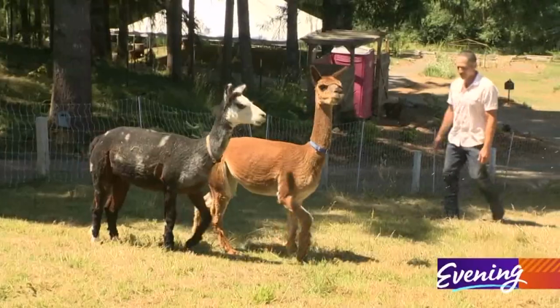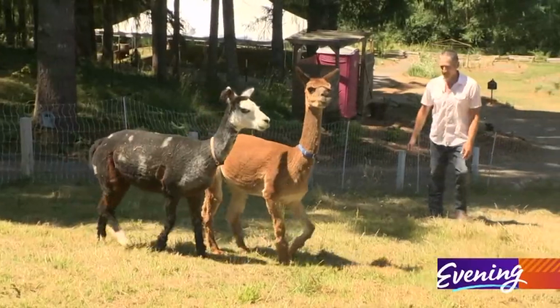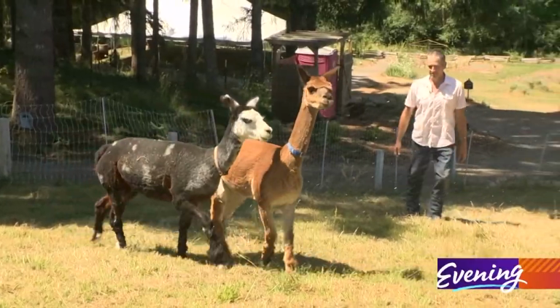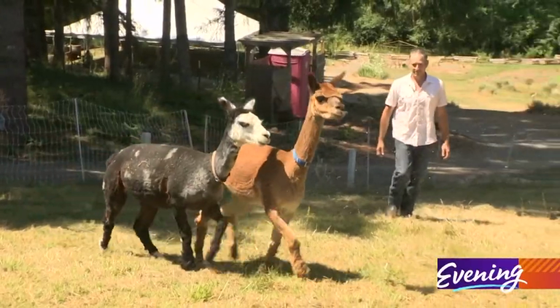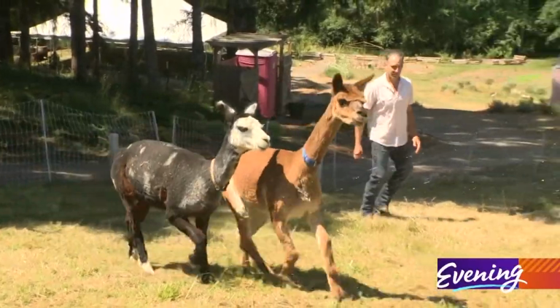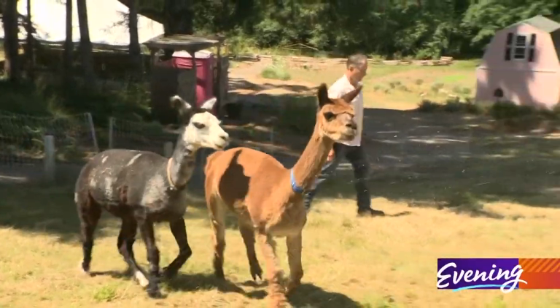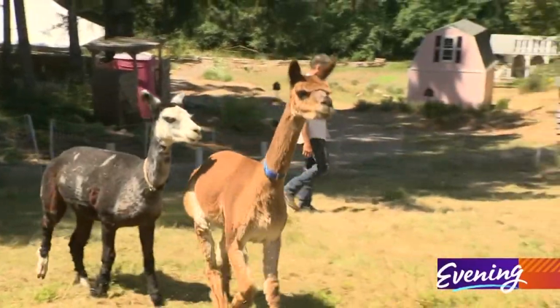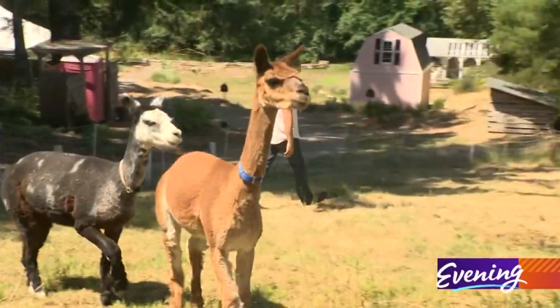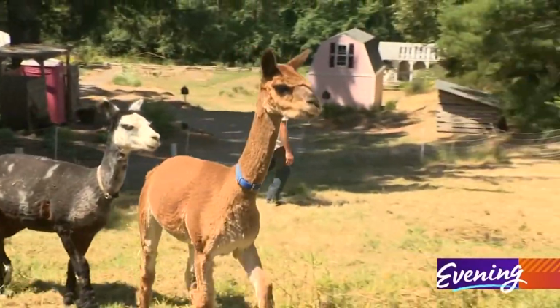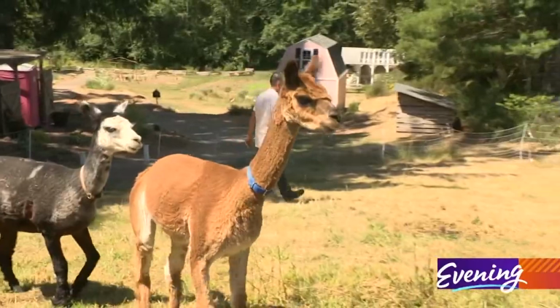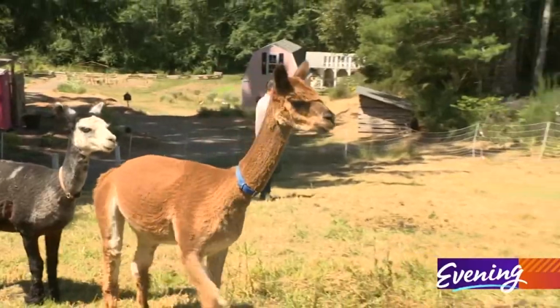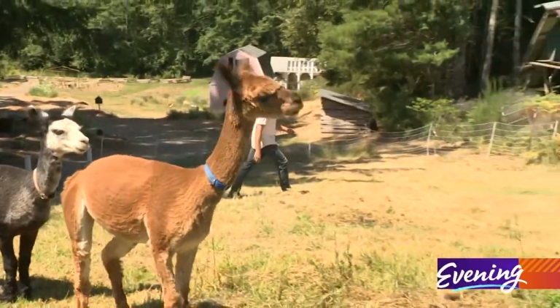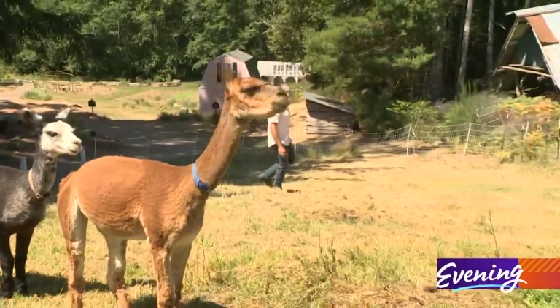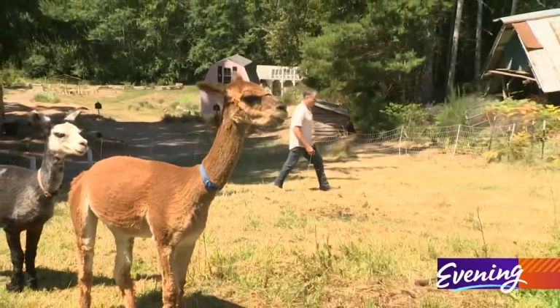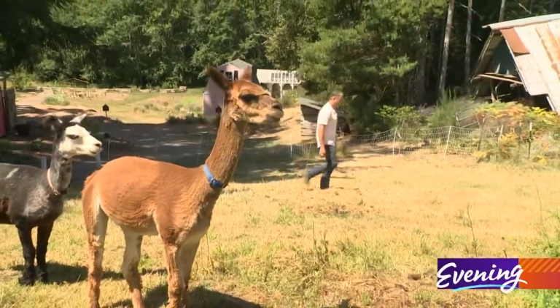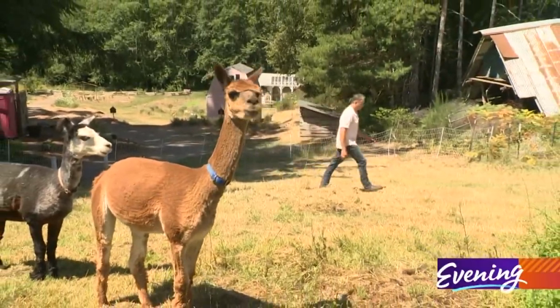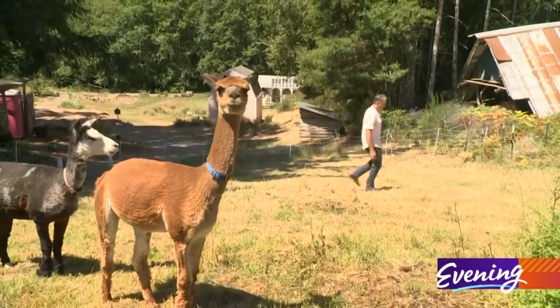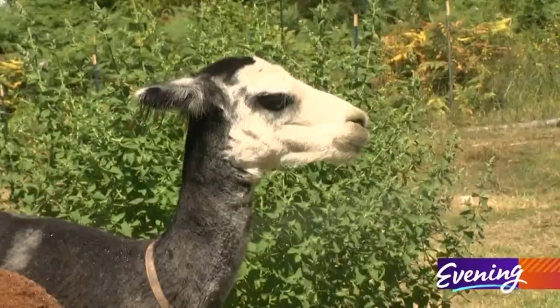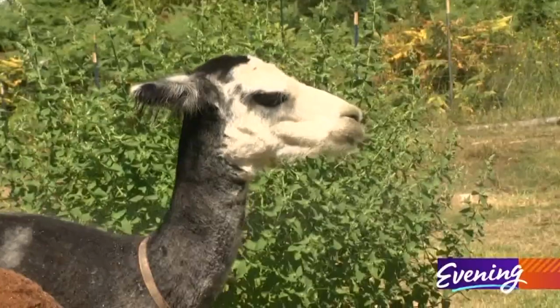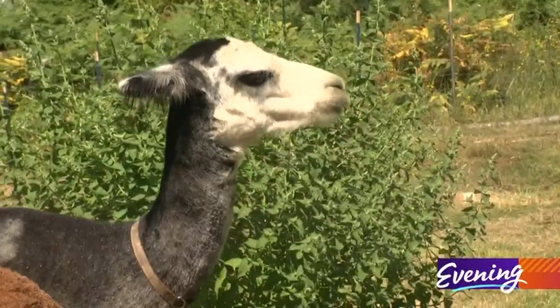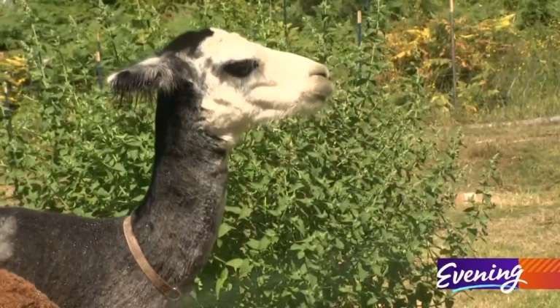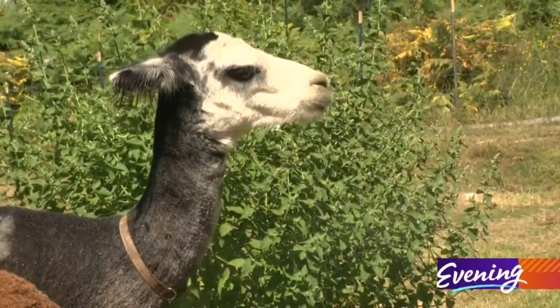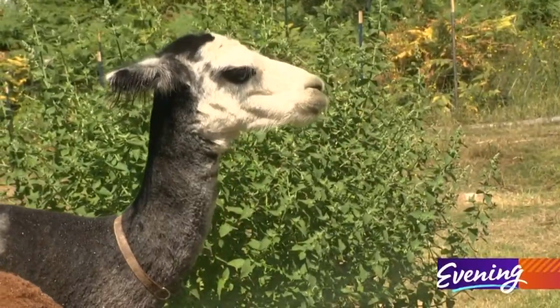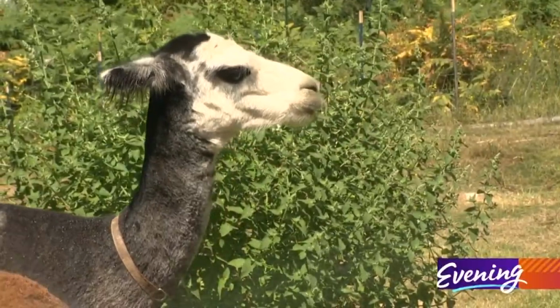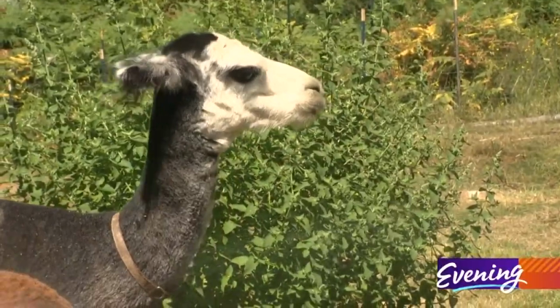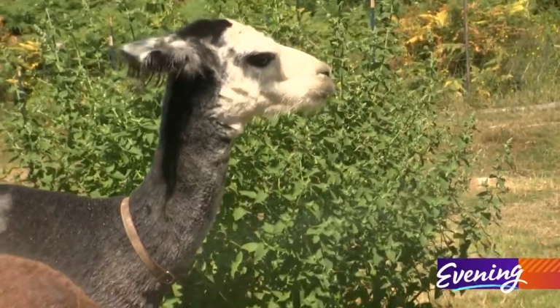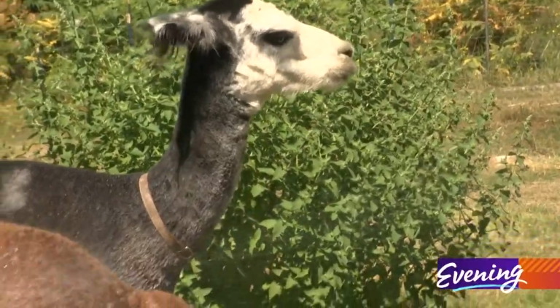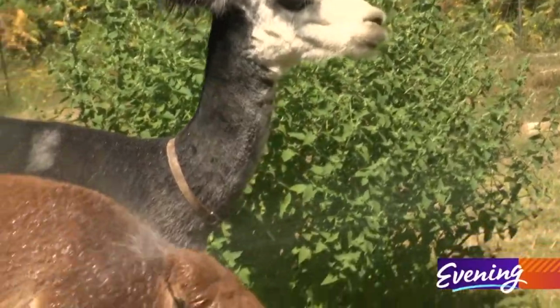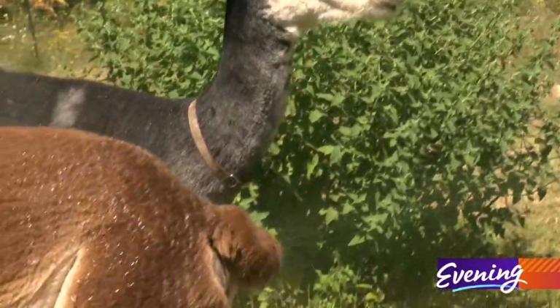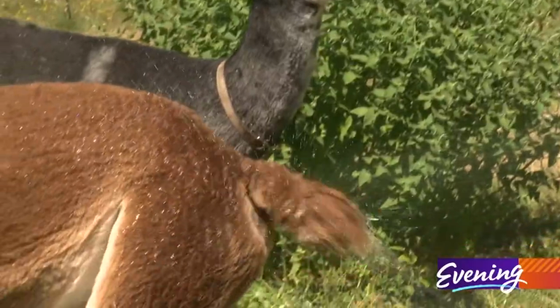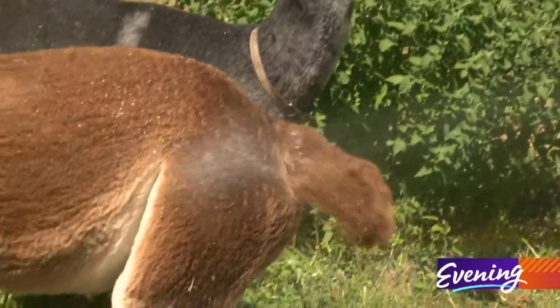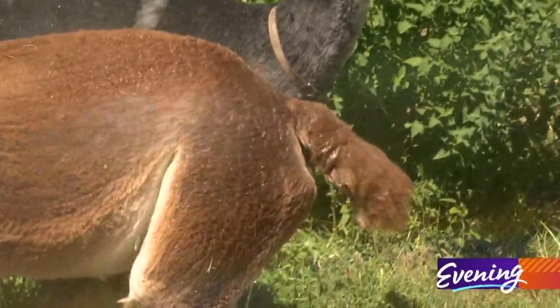Around the corner, you can help with the so-called alpaca car wash. They just love the water, and it doesn't matter if it's rain or shine.